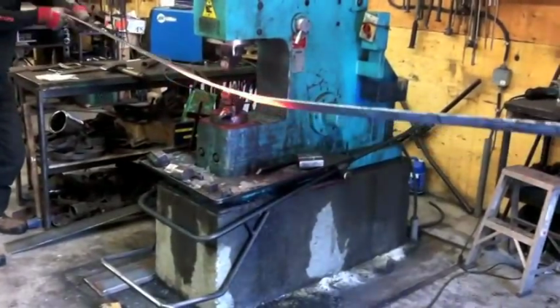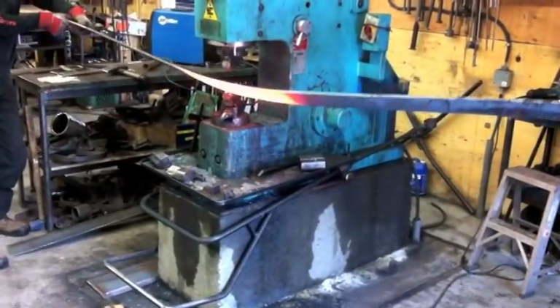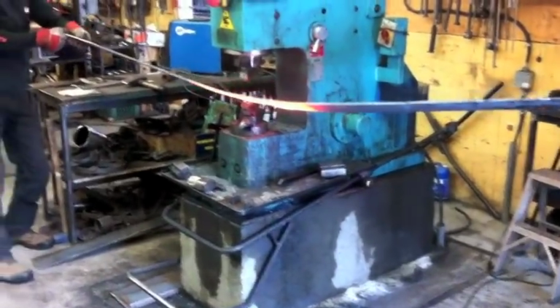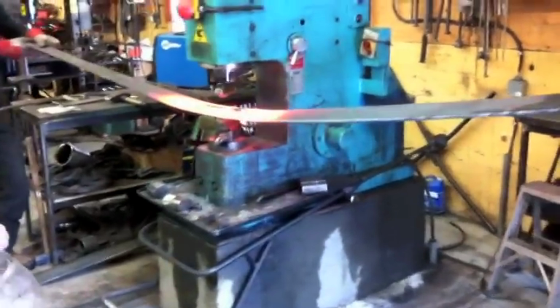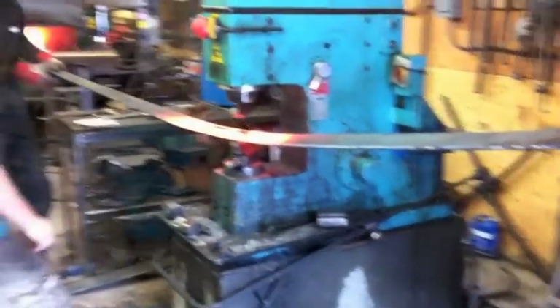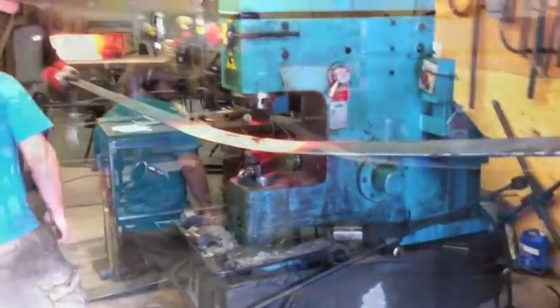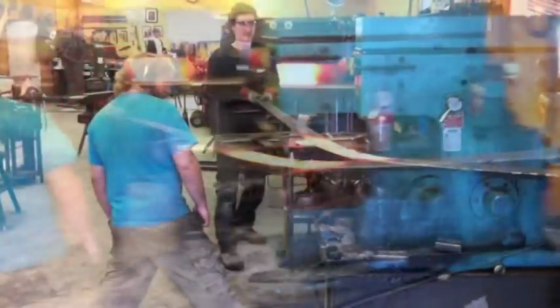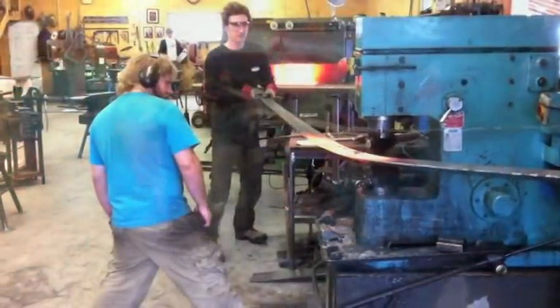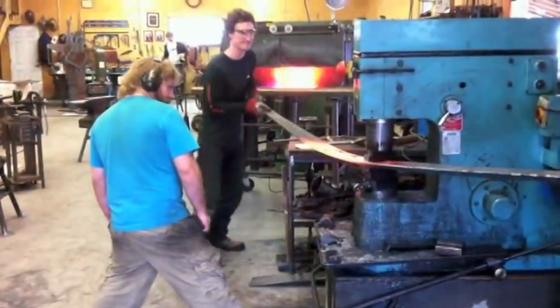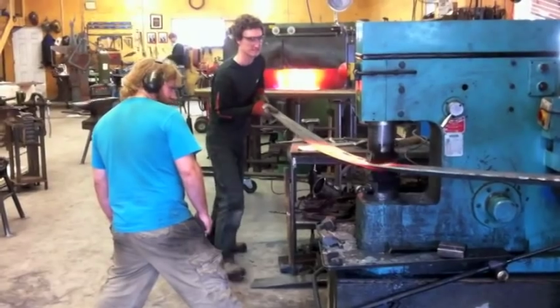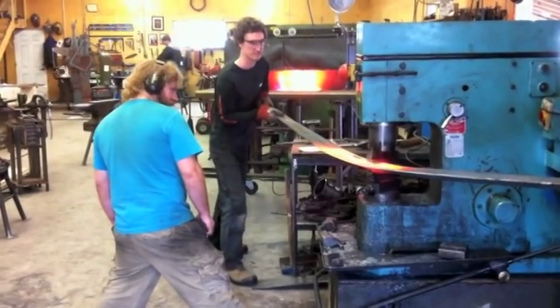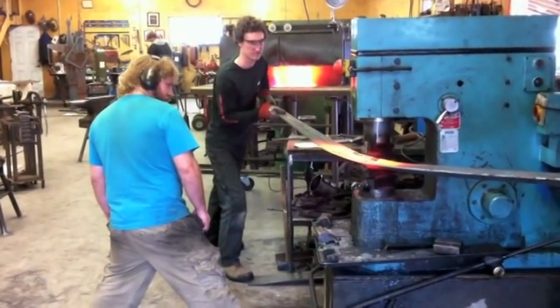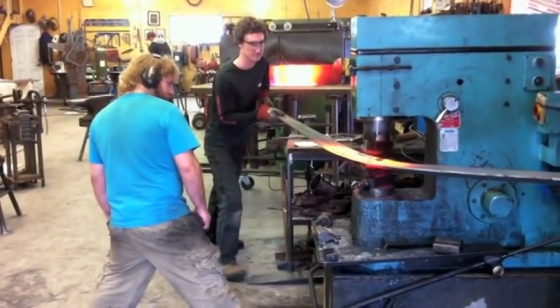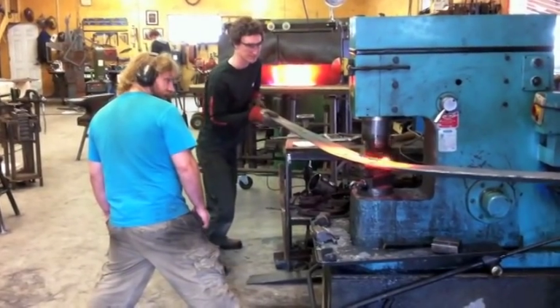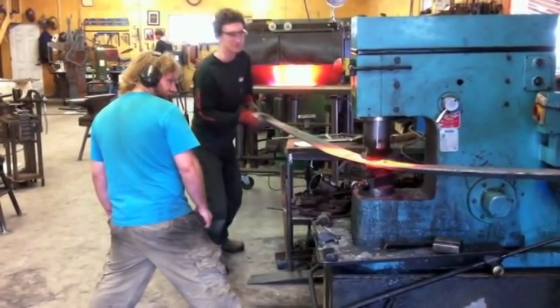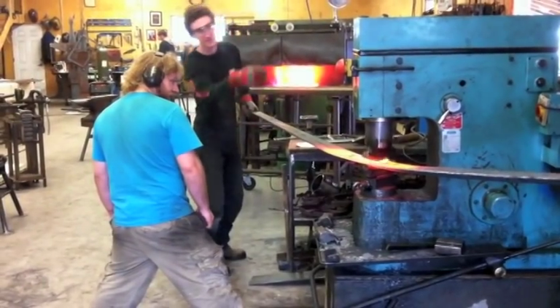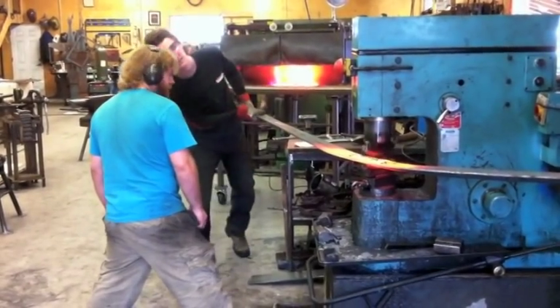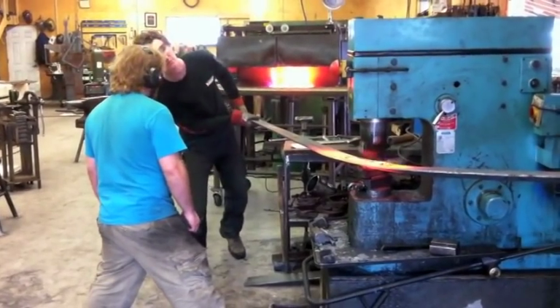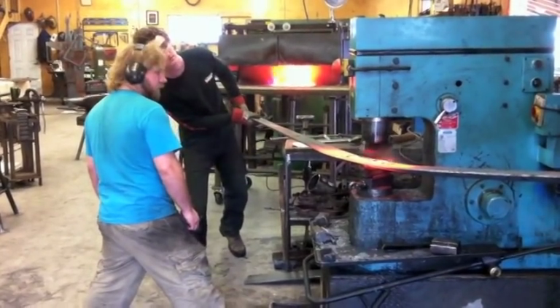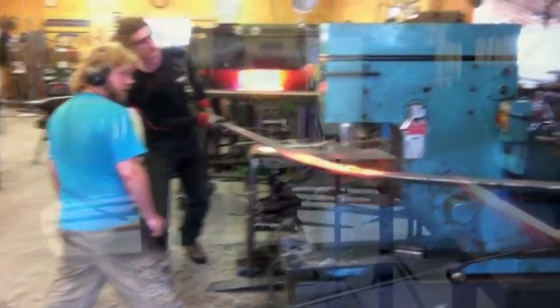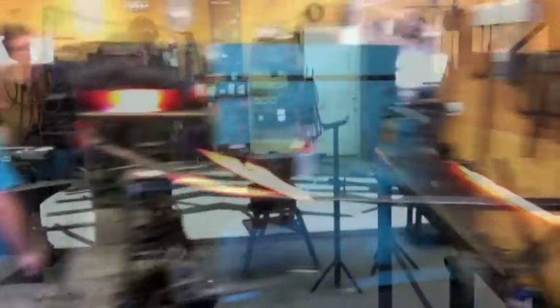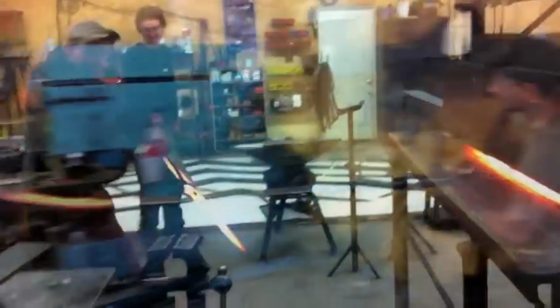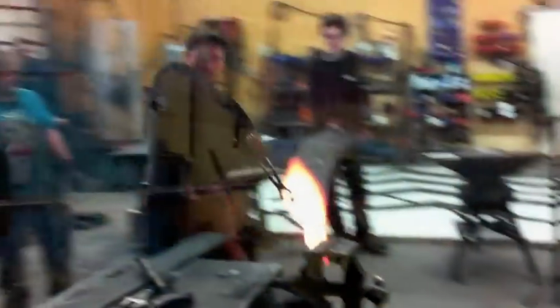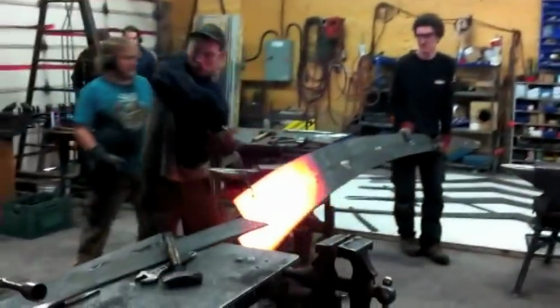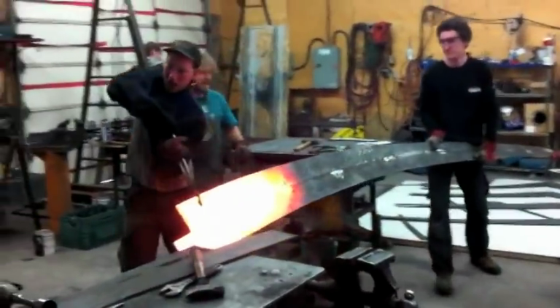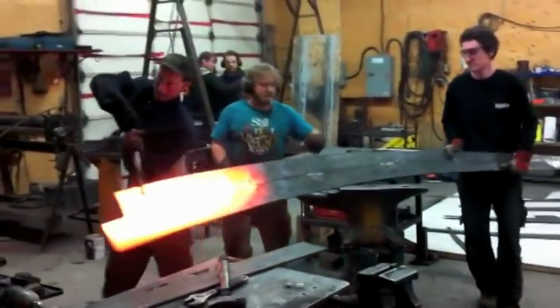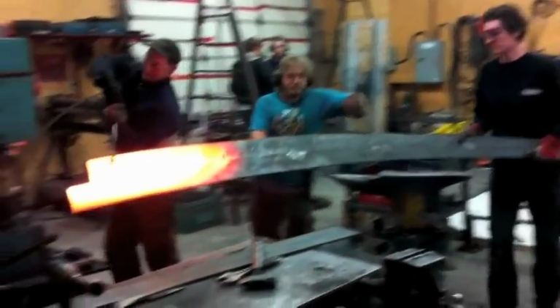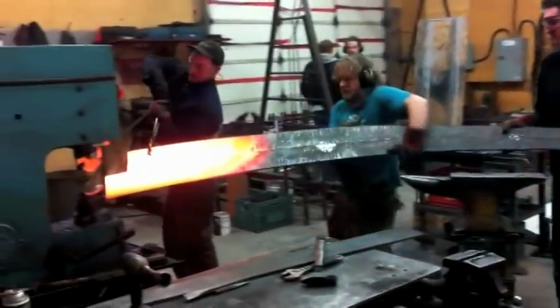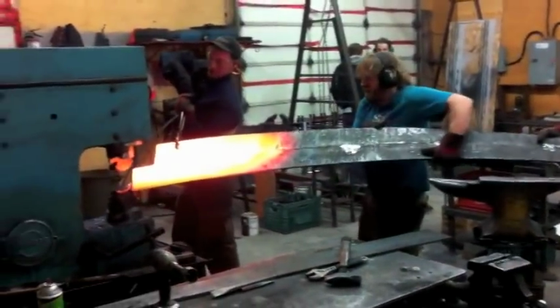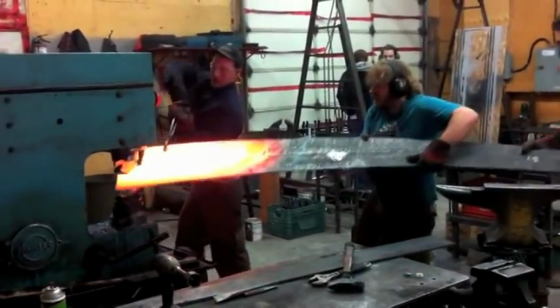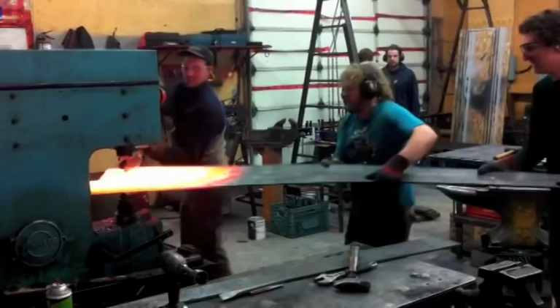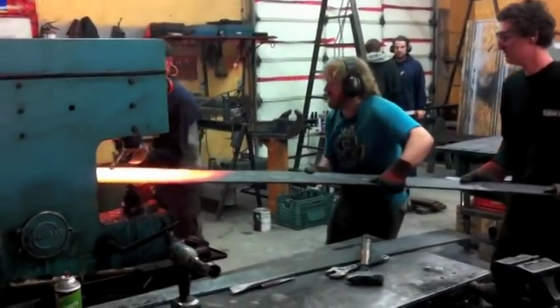The largest elements of this project are too big for one person to work alone. This piece is the opening point of the gate. To keep the center seam, the concave dishing, and the curvature all matching between the two sides of the opening, we've welded the two pieces together and are forging them simultaneously.